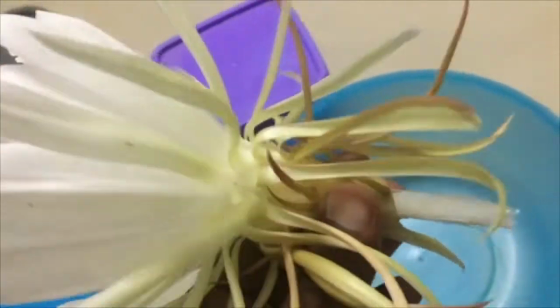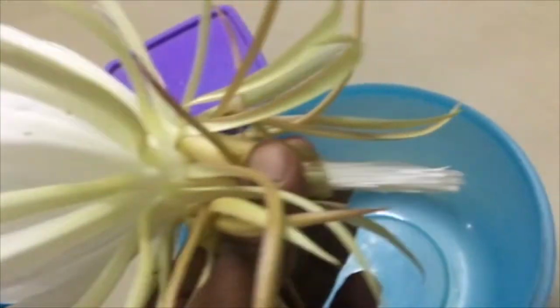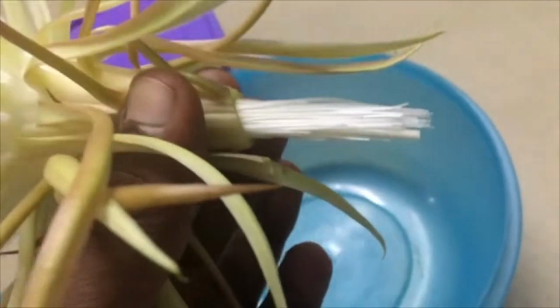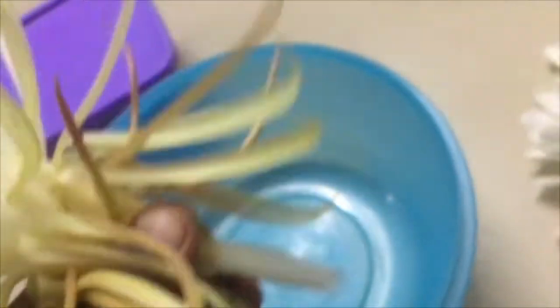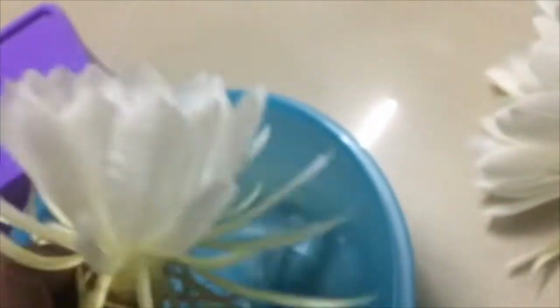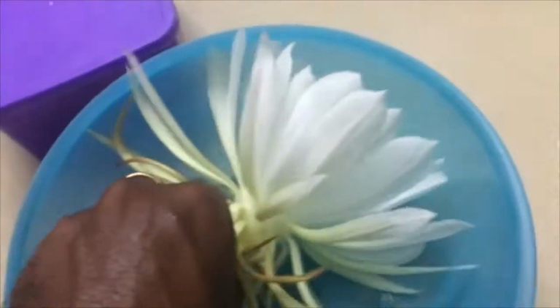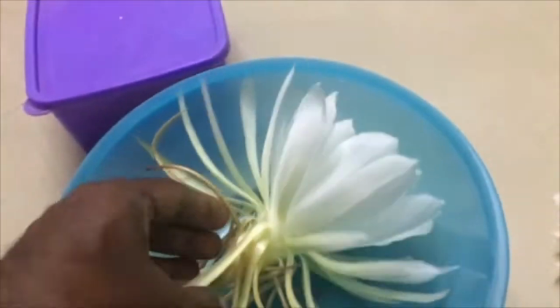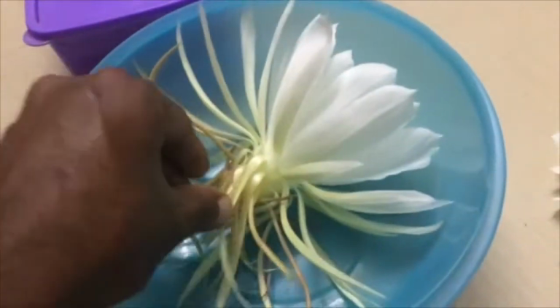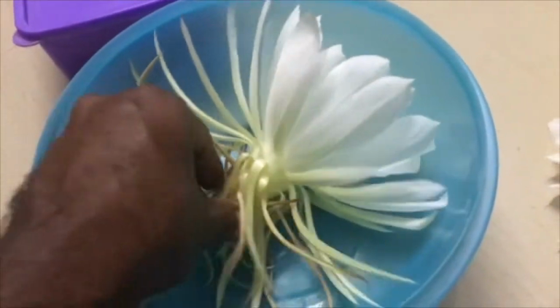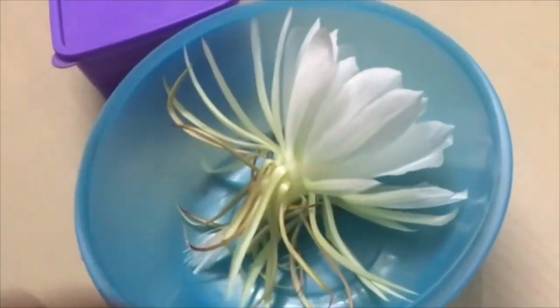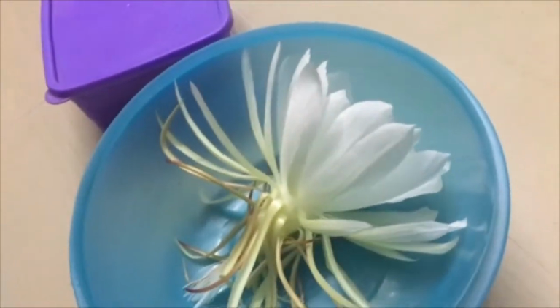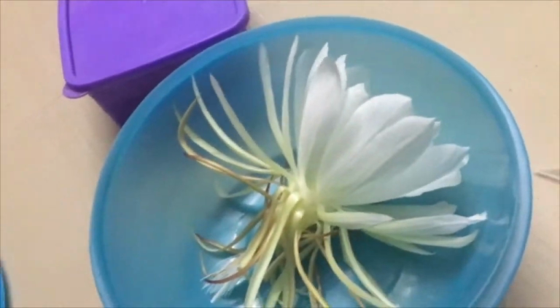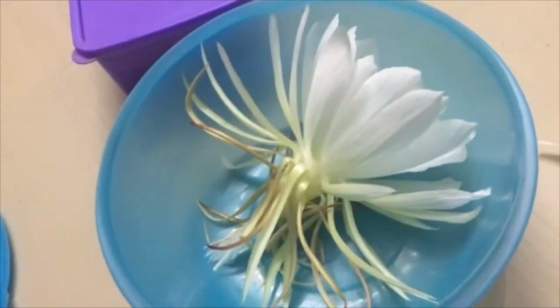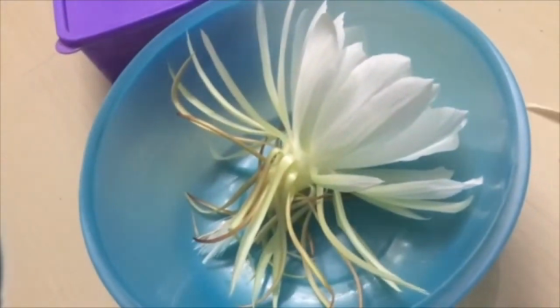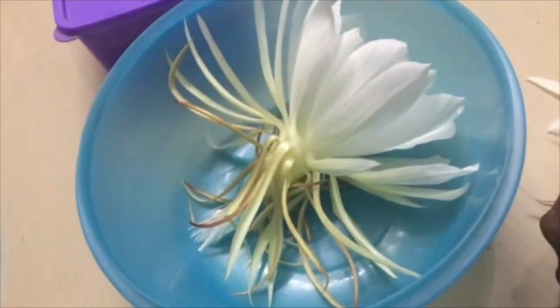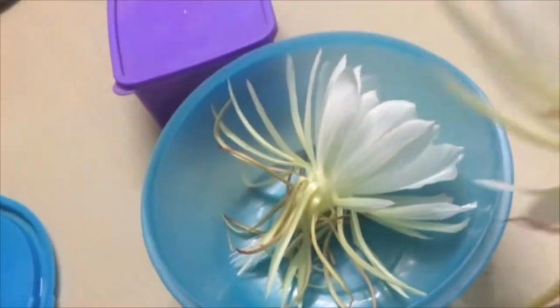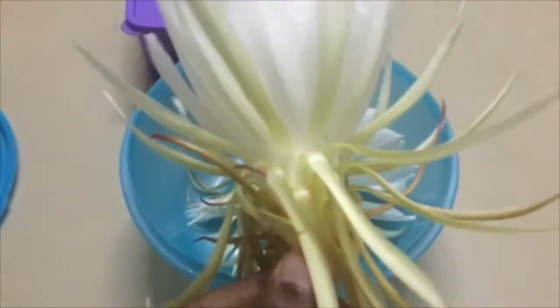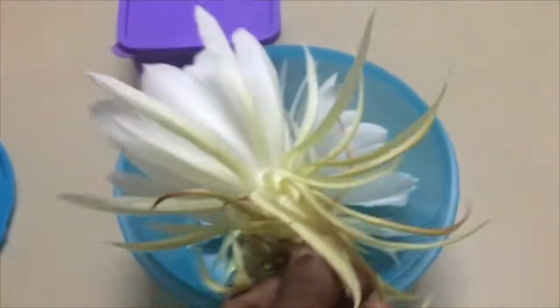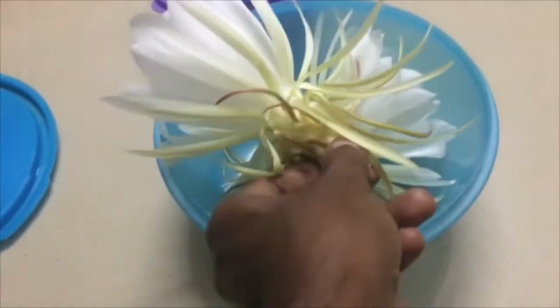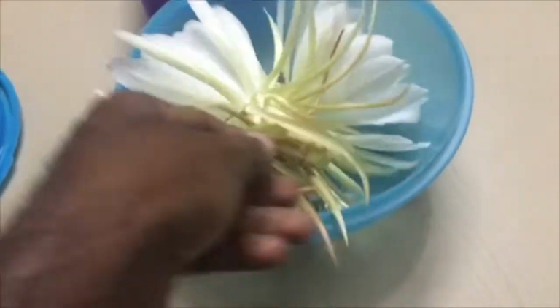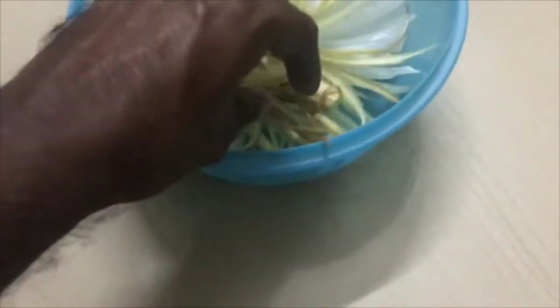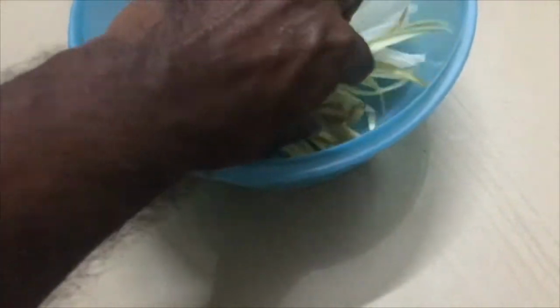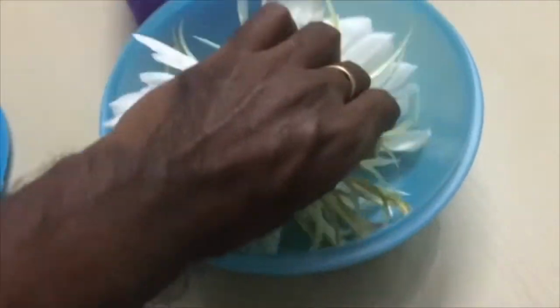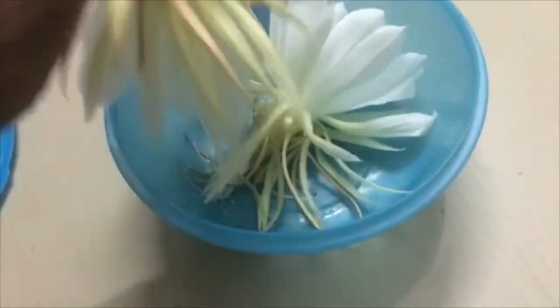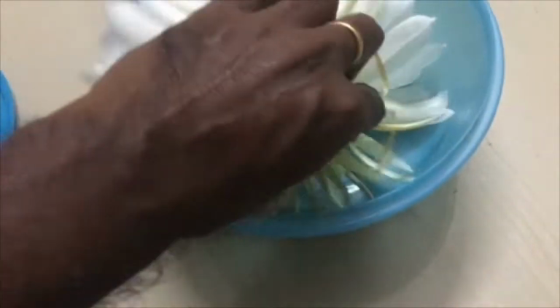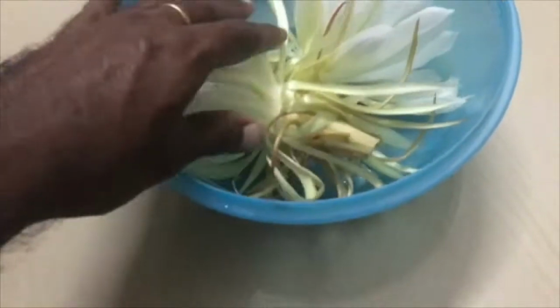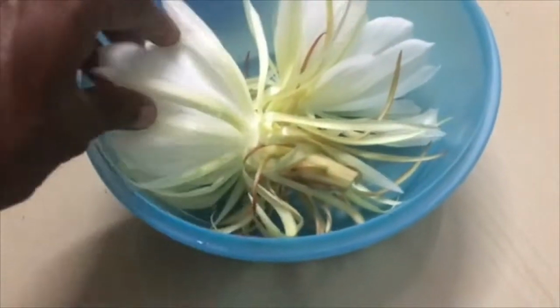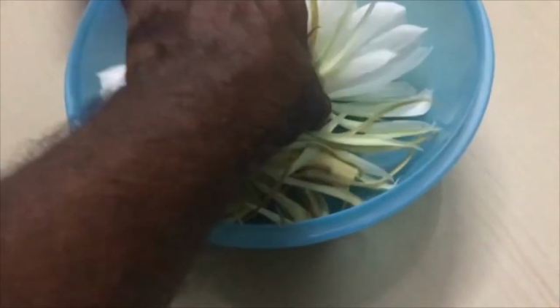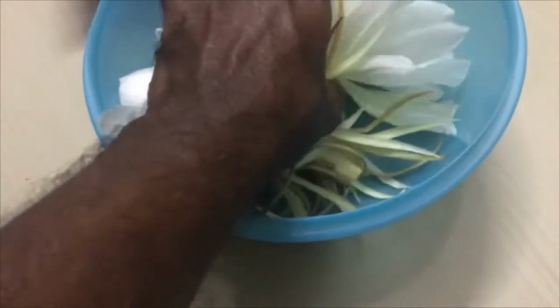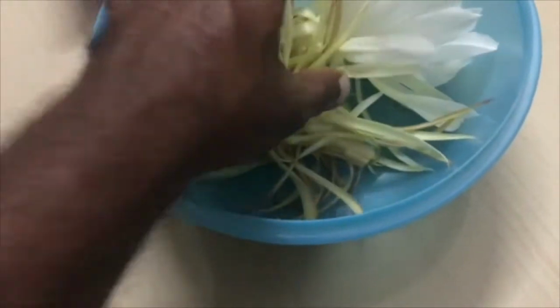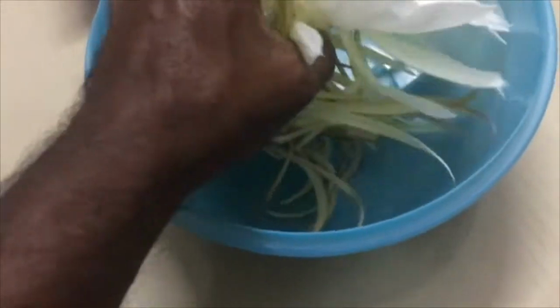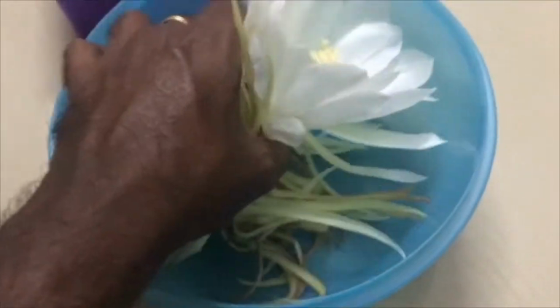Flowers of night queen will start to dry from early morning. They can be plucked, put in an airtight container, and kept in a refrigerator if you want to use them the next day.